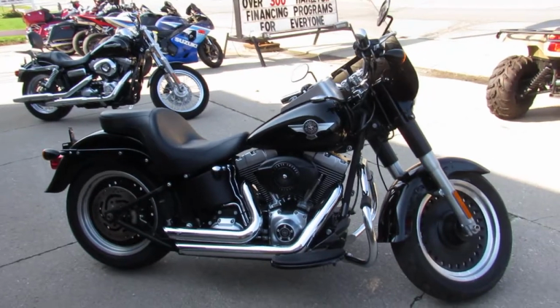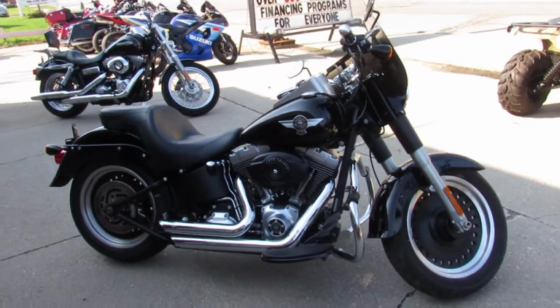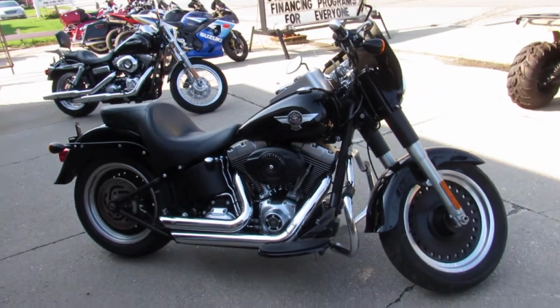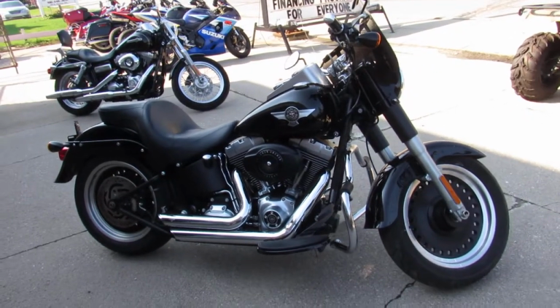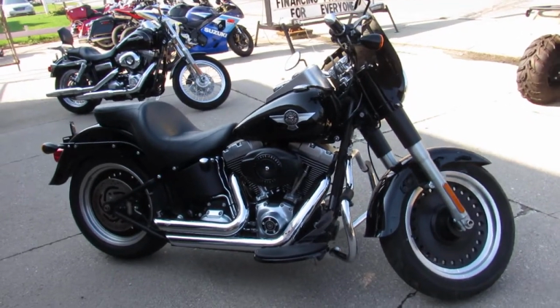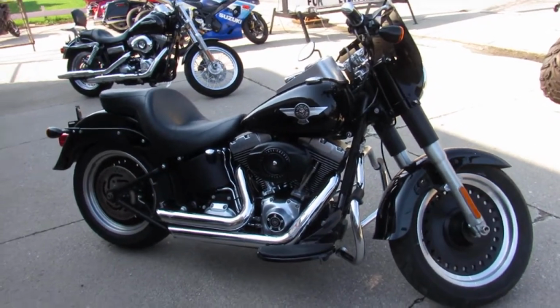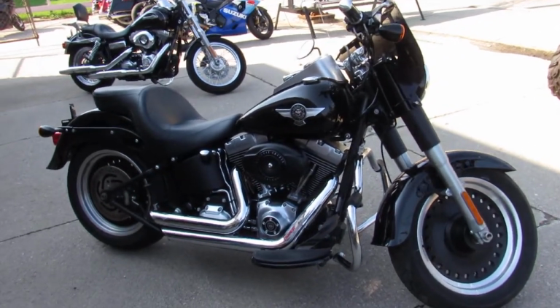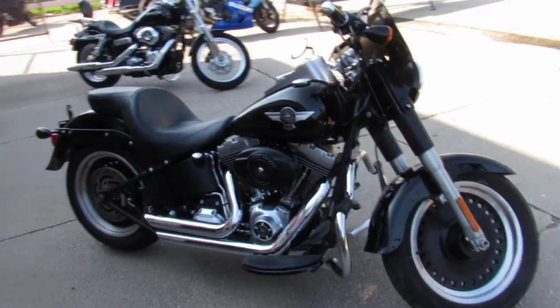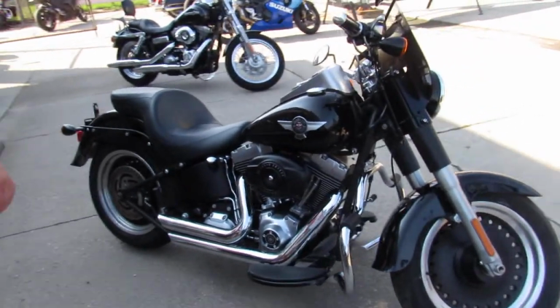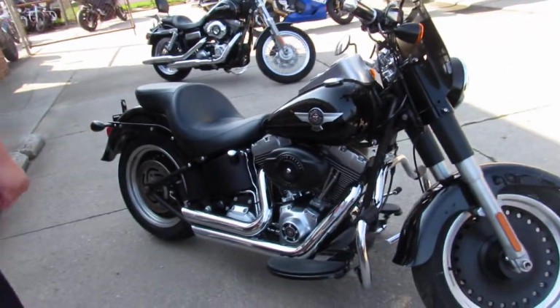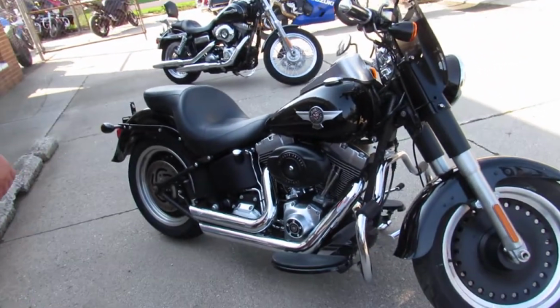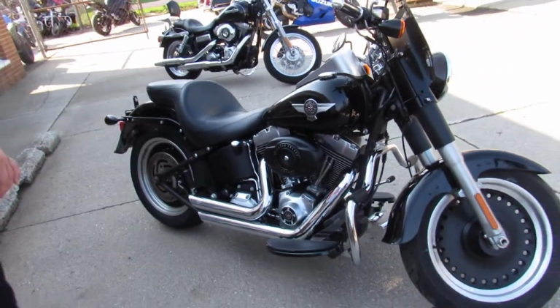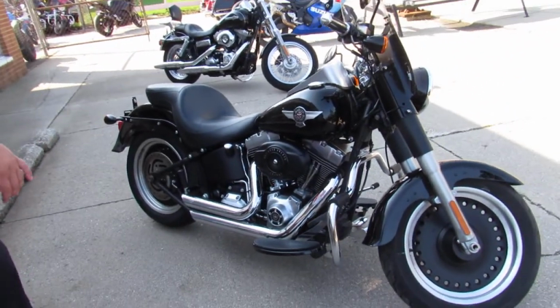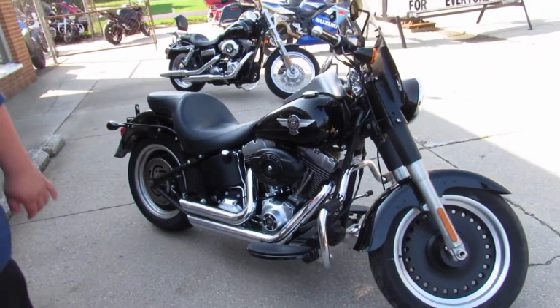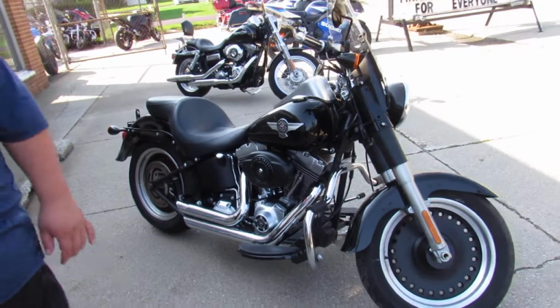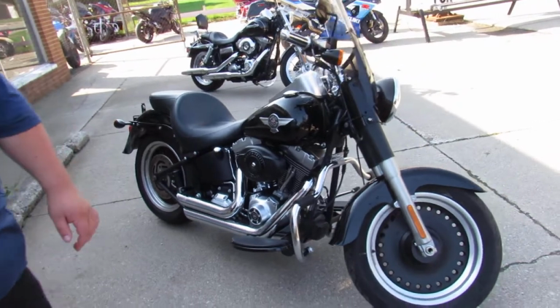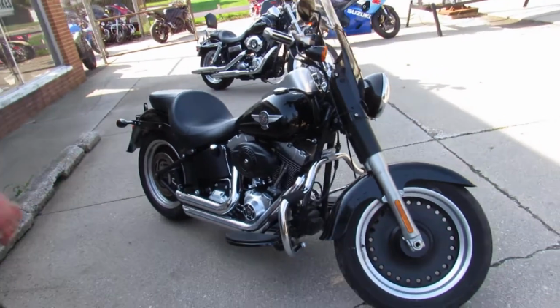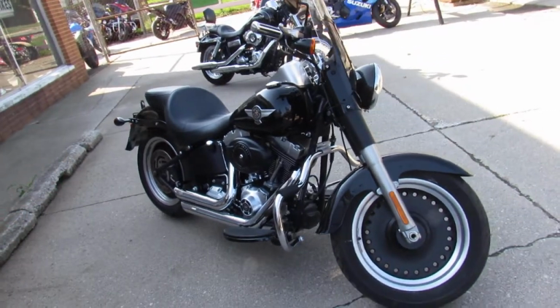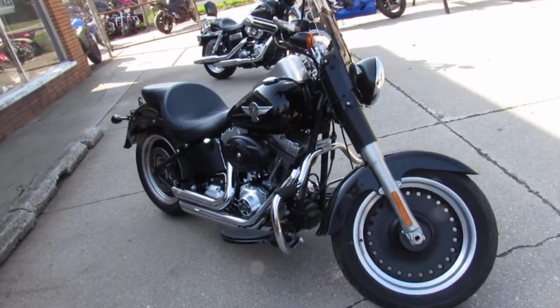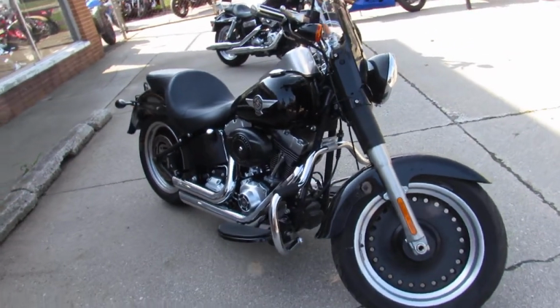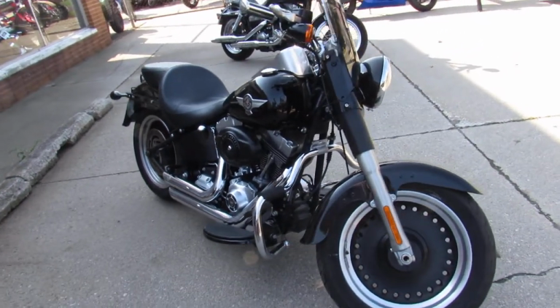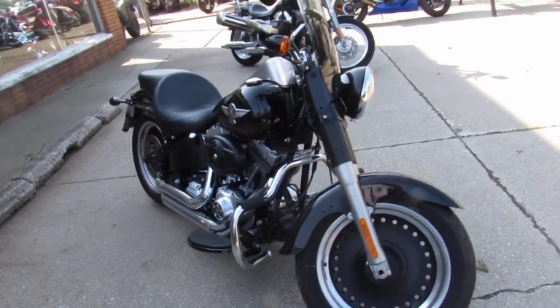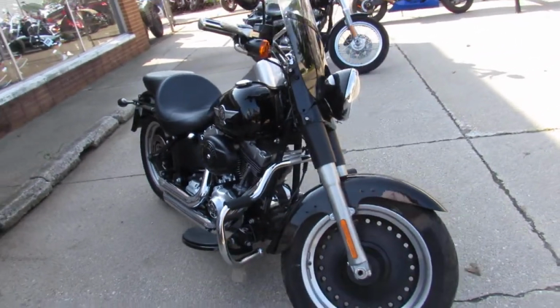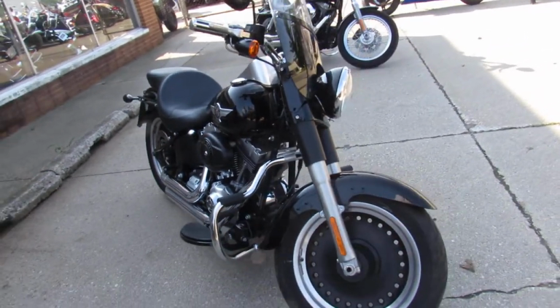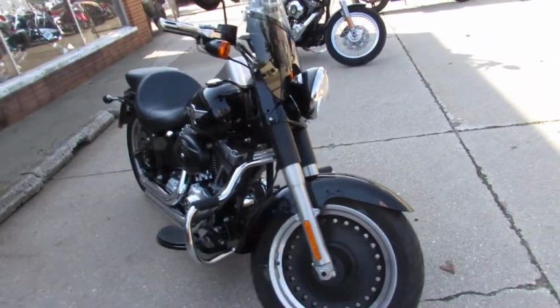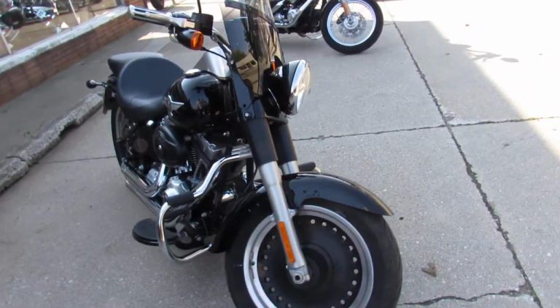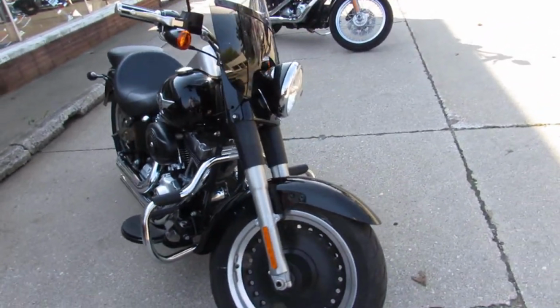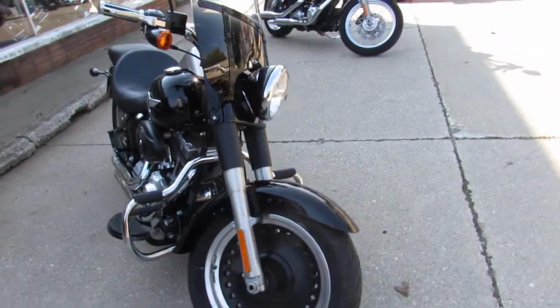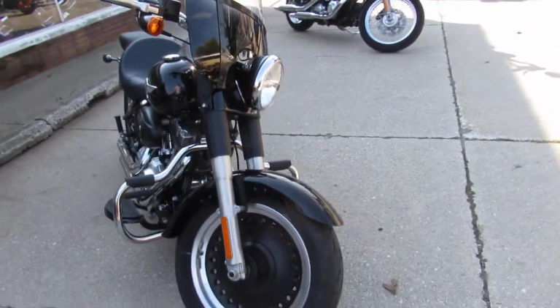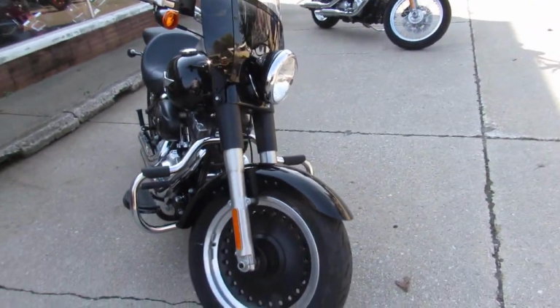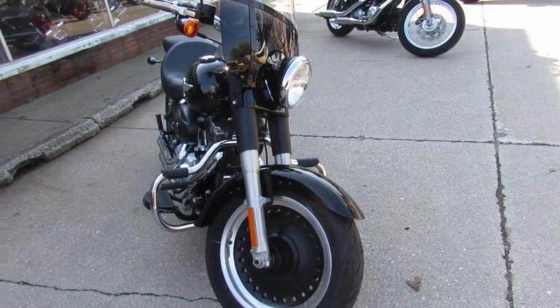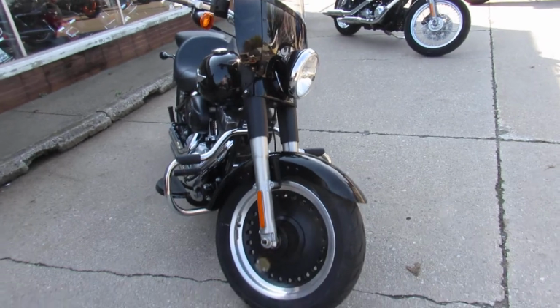Hey guys, it's ApprovalPowerSports.com here. Over 400 used Harleys in the showroom for sale, lots of good deals here at Approval Power Sports.